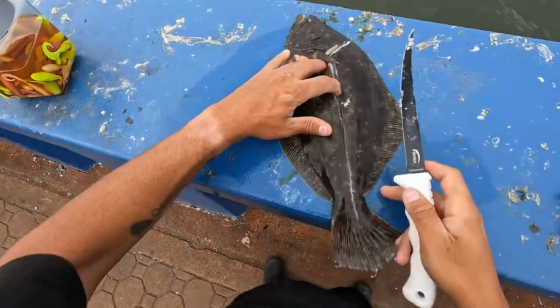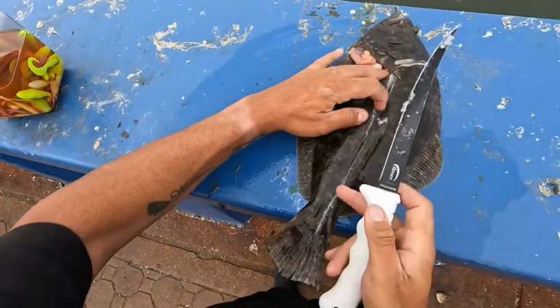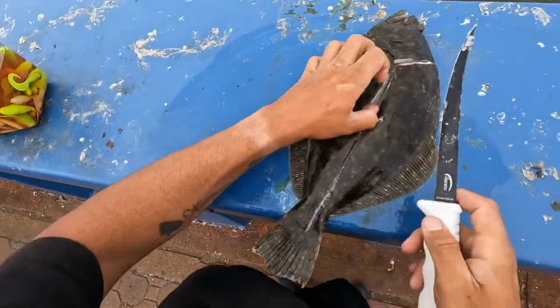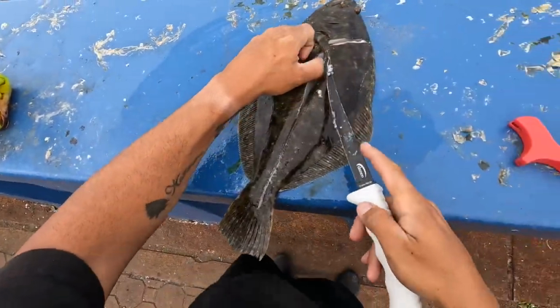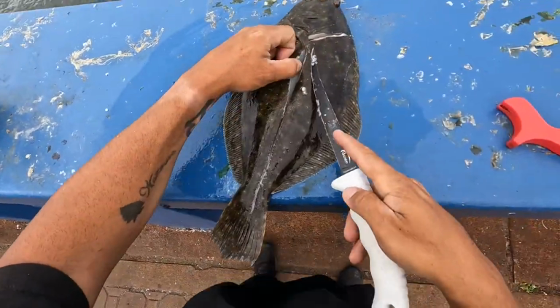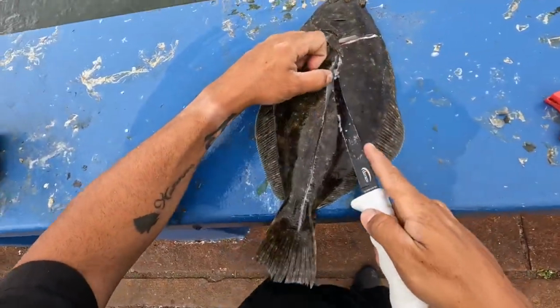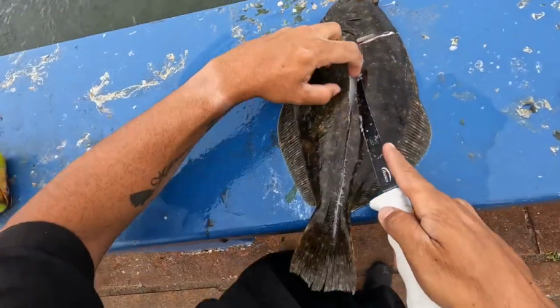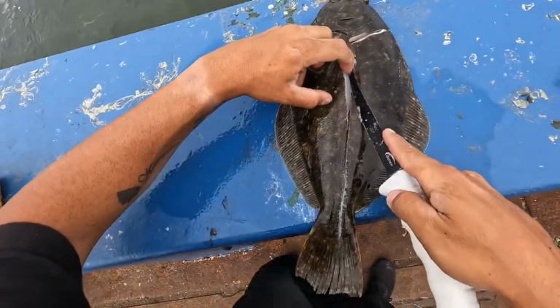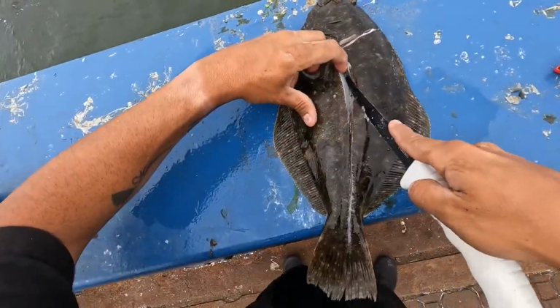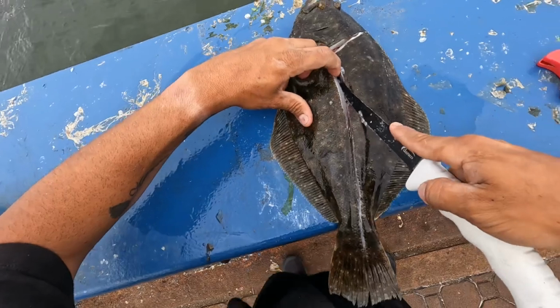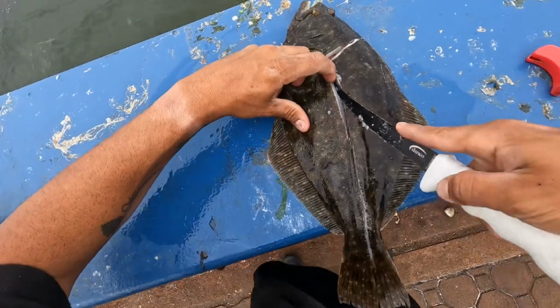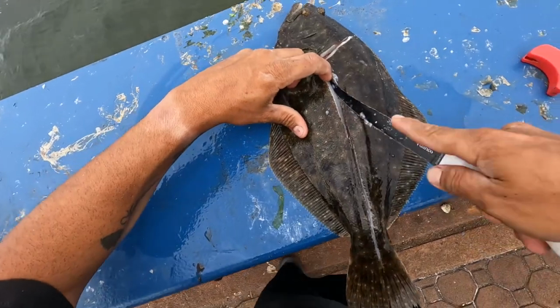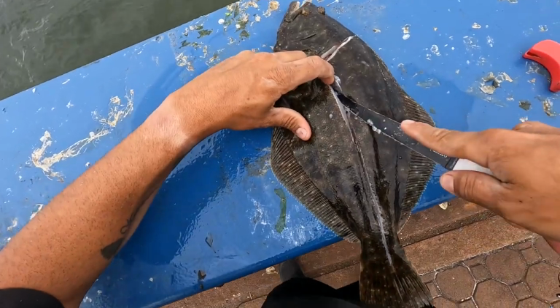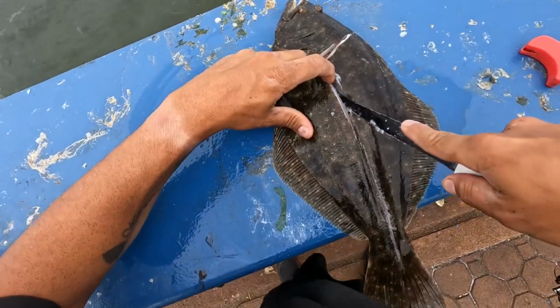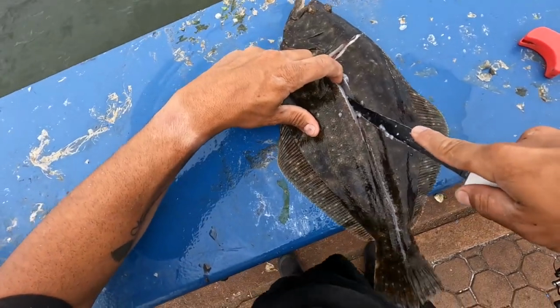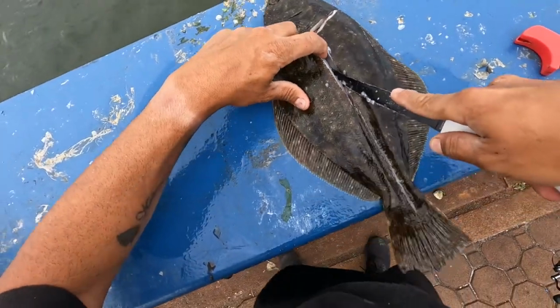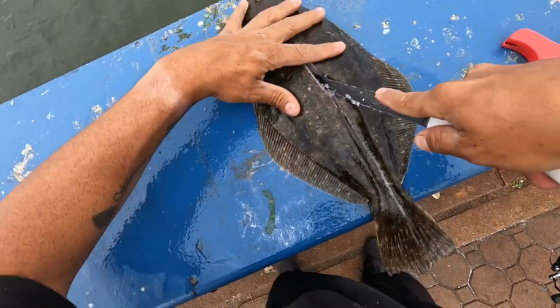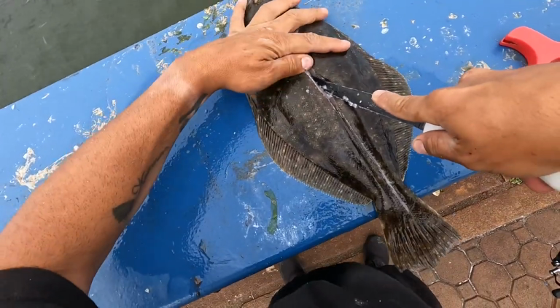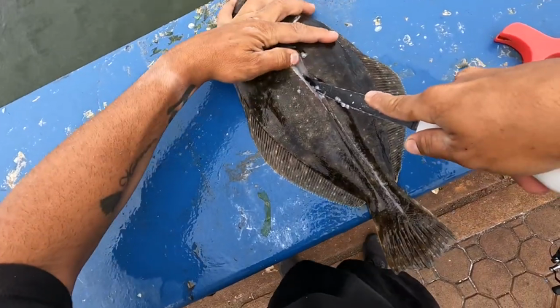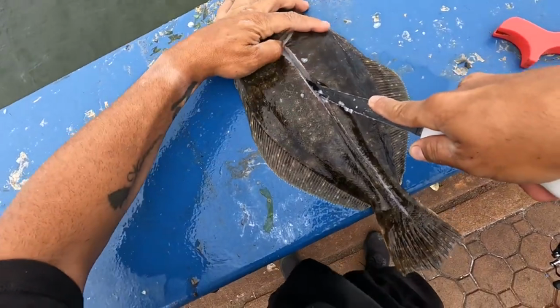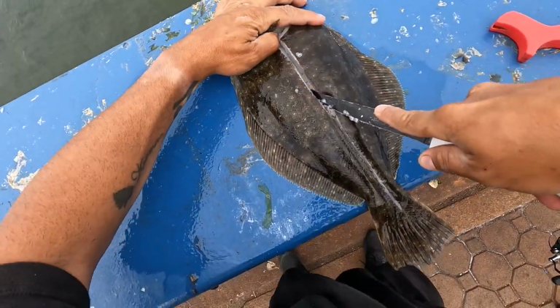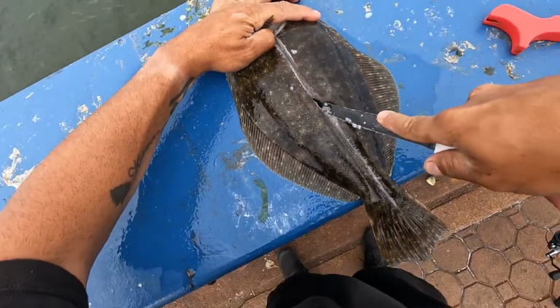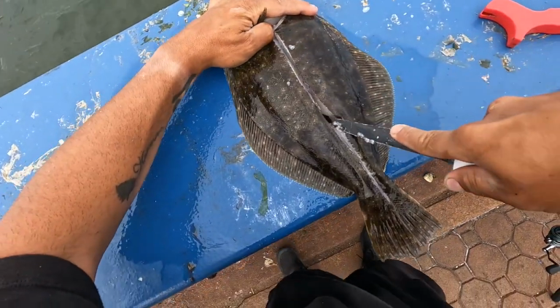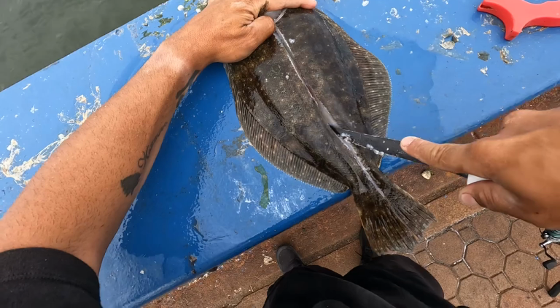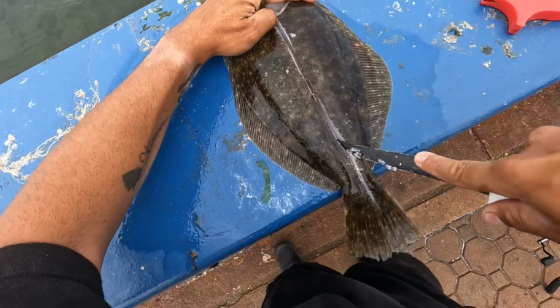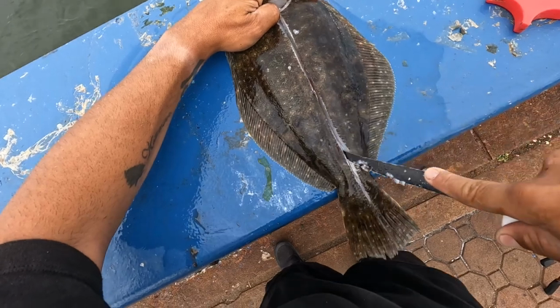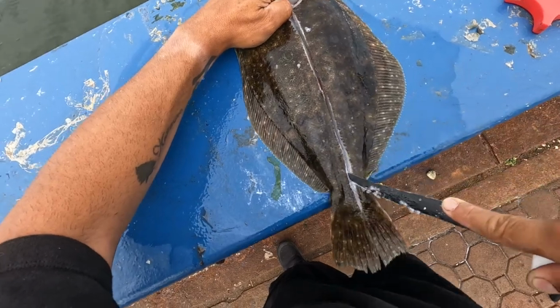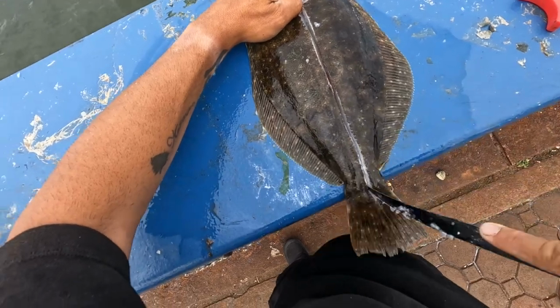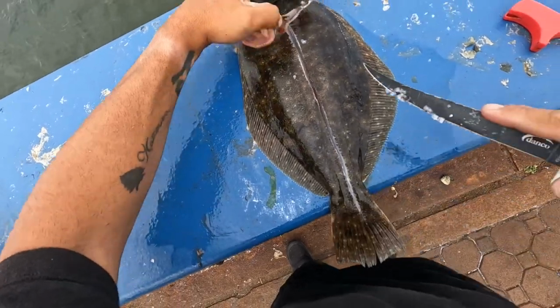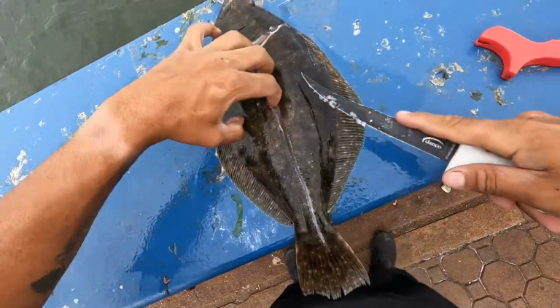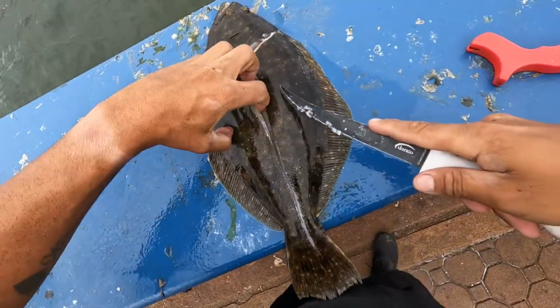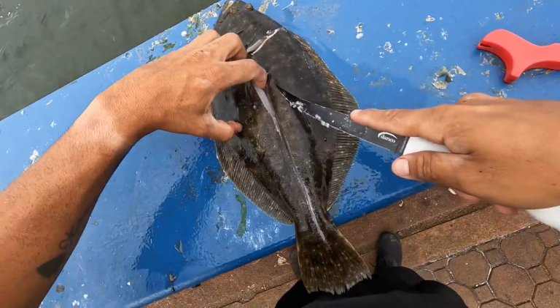The thing with this is you've got to get under it with a knife, bend that knife a bit, keep that knife bent, and just skim downwards. See?